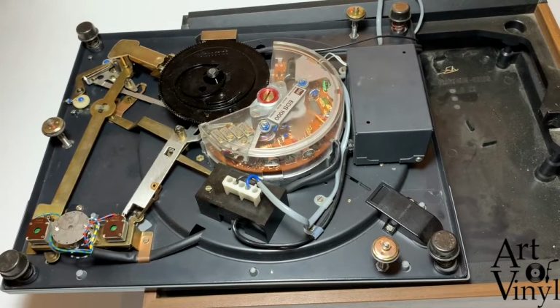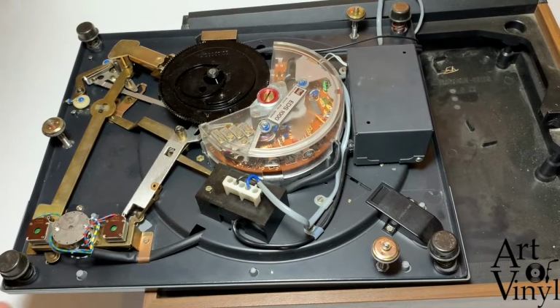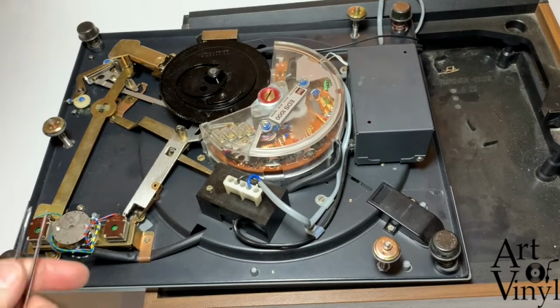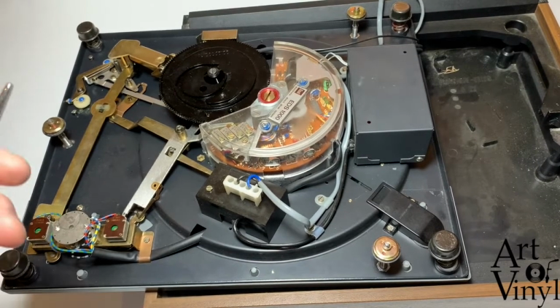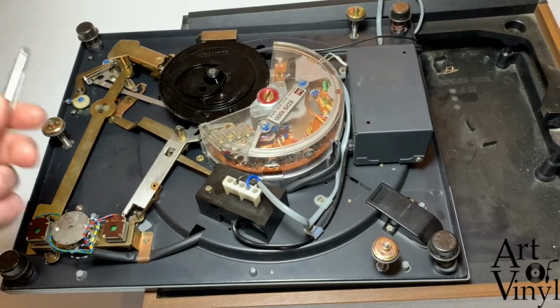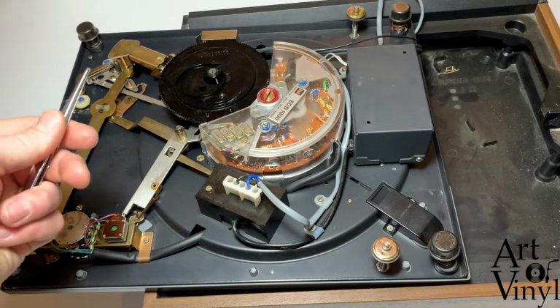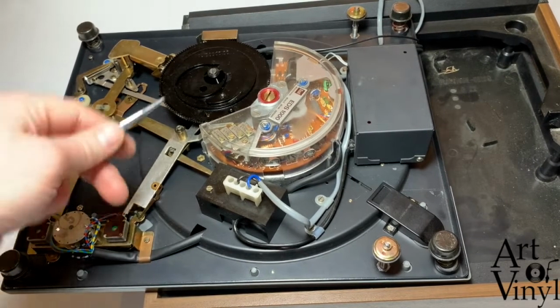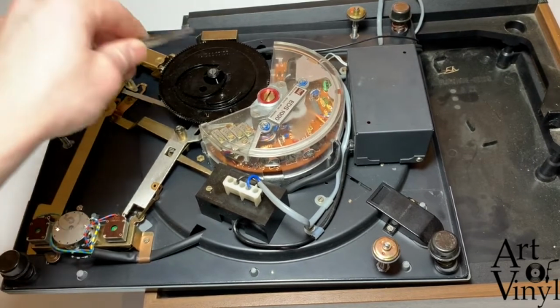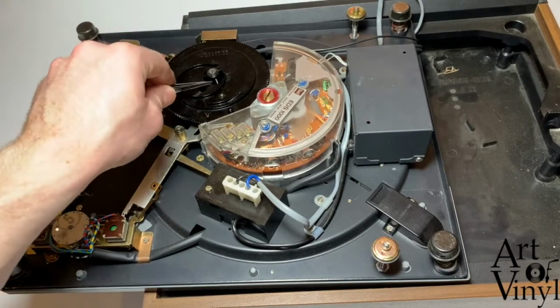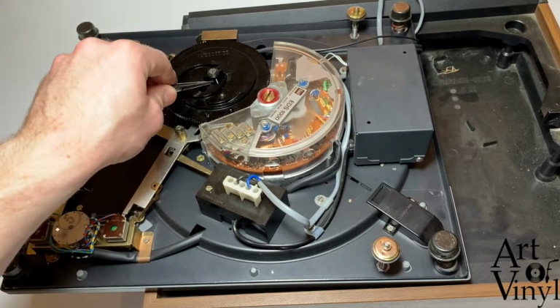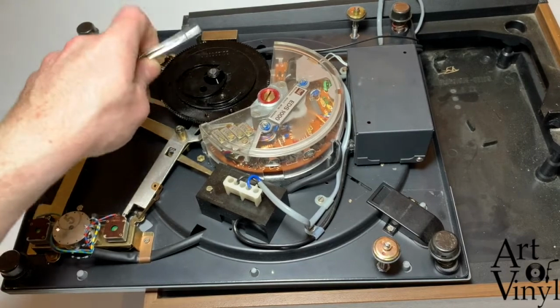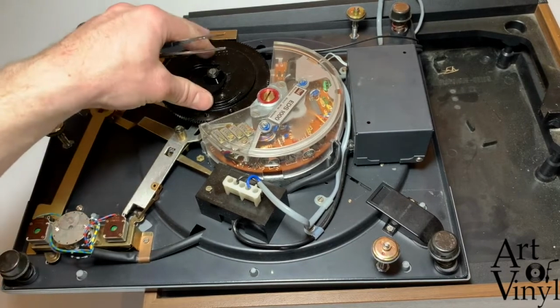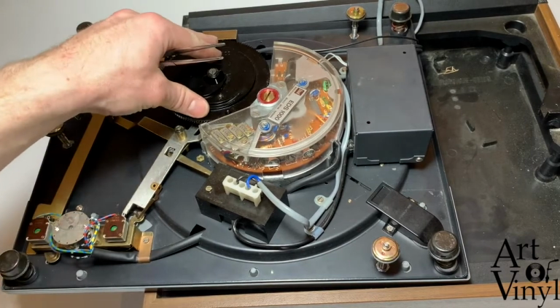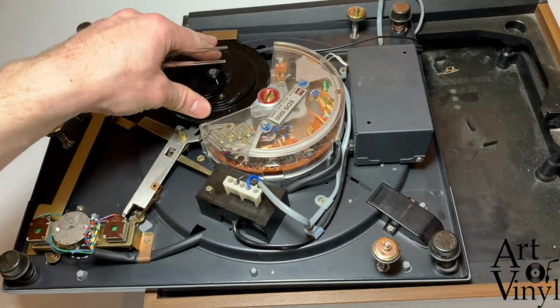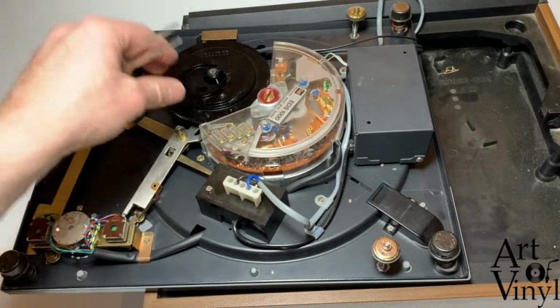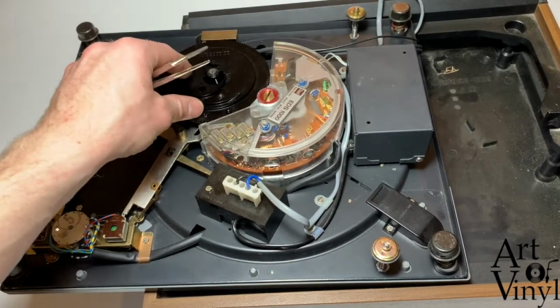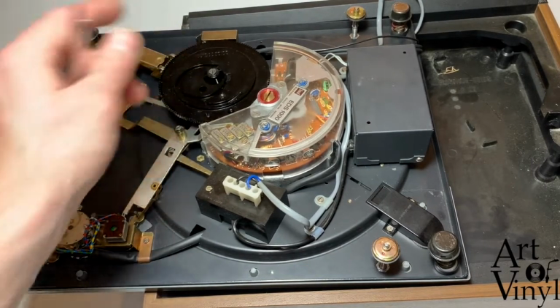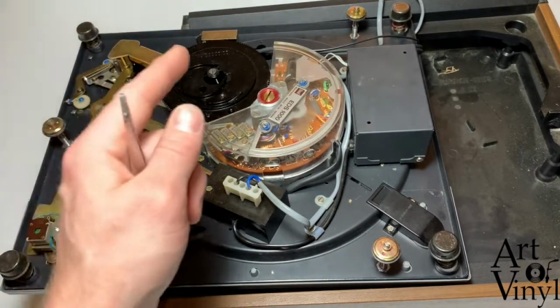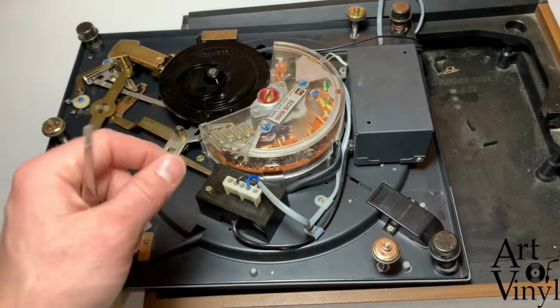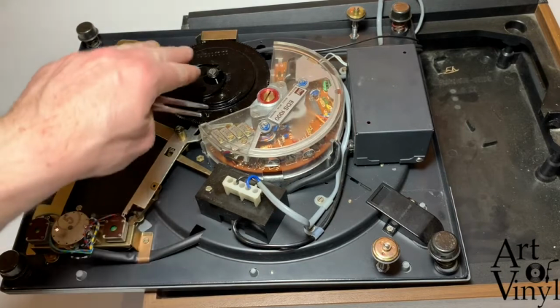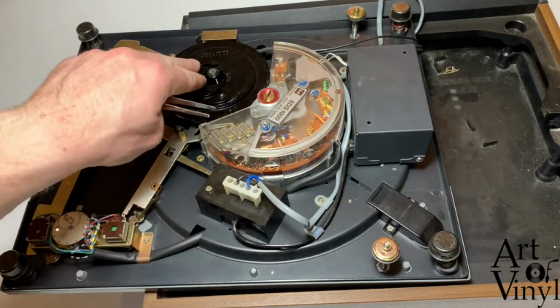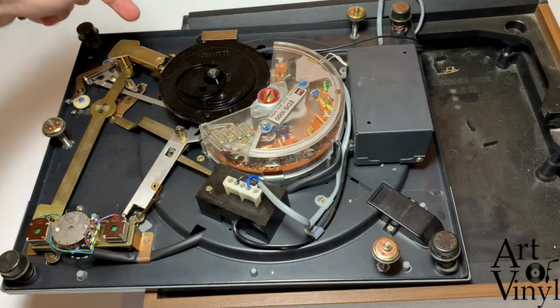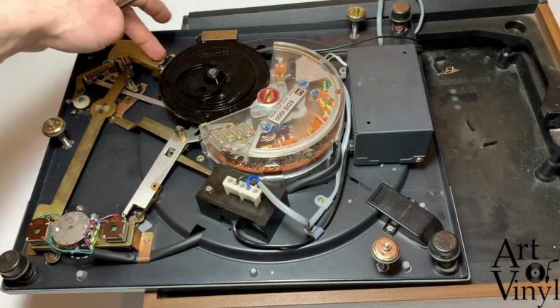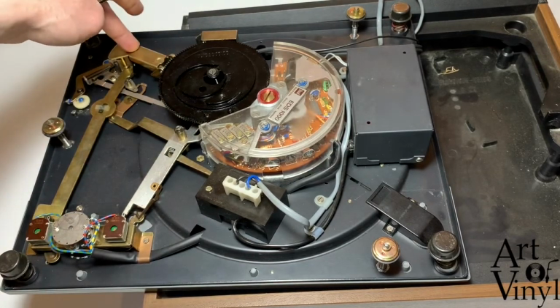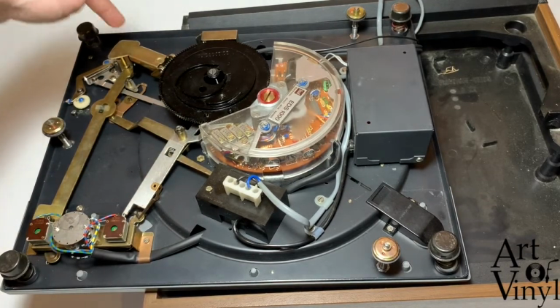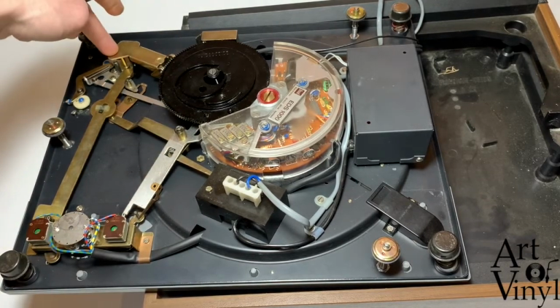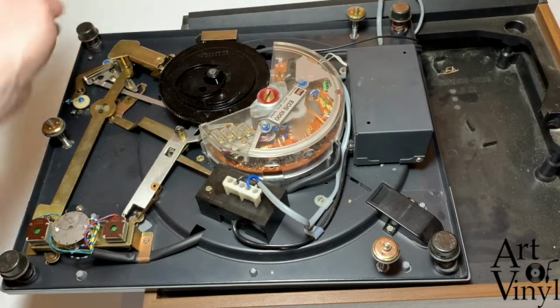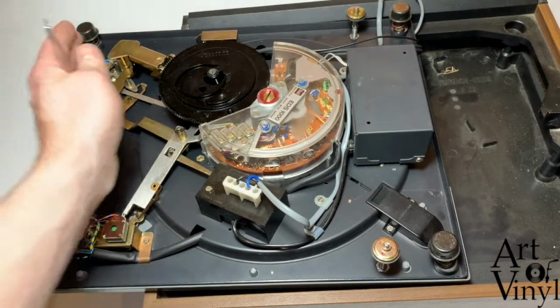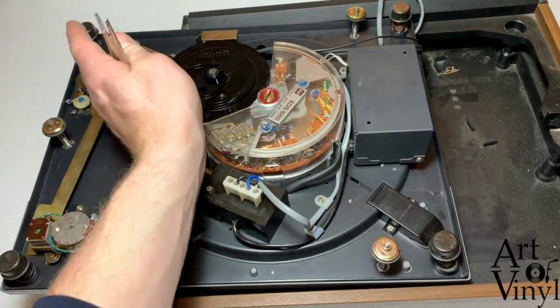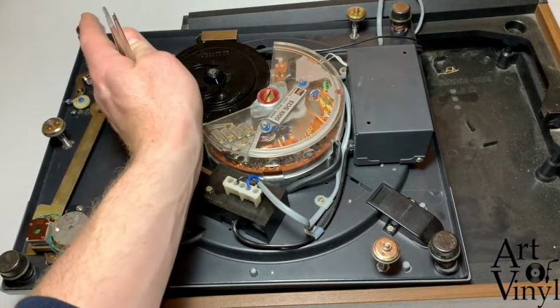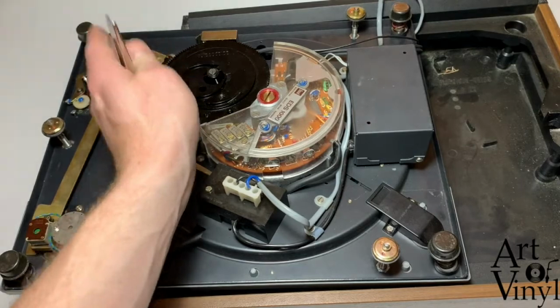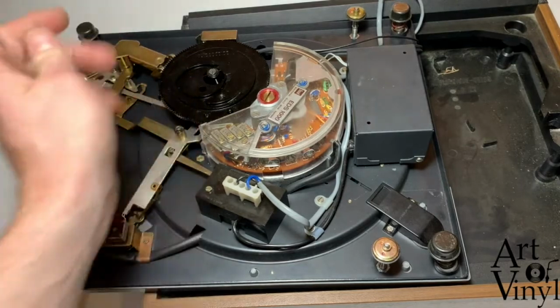When the record player is upside down, we can recognize a couple of components. This first component is a spinning disc which is activated when you press the button to start. This spinning disc will then latch onto this lever, and this lever will guide the arm into the correct position on the record player.